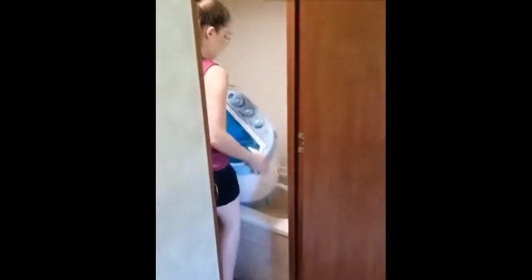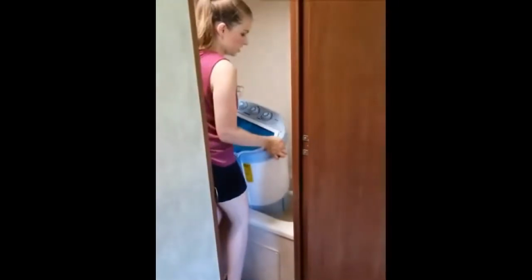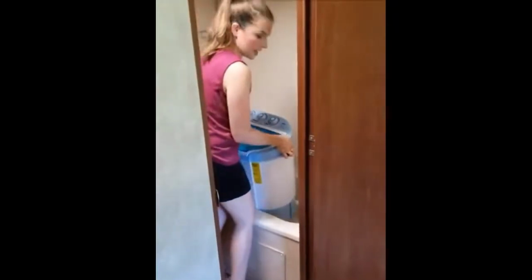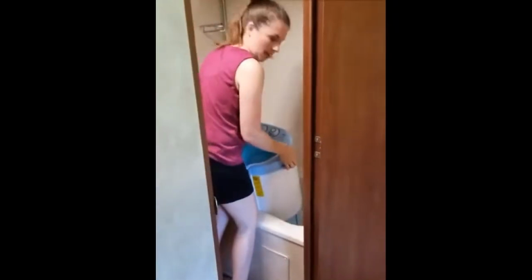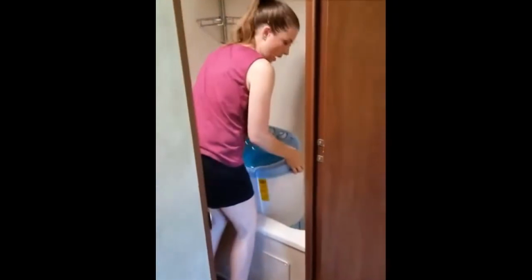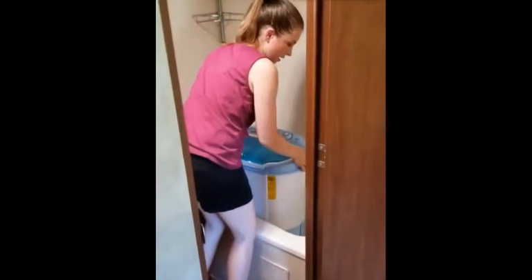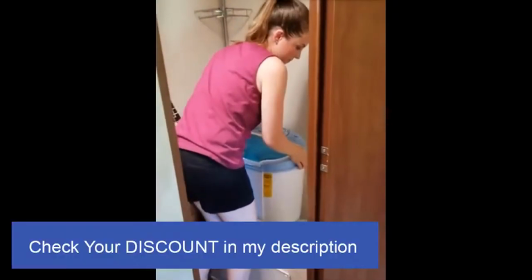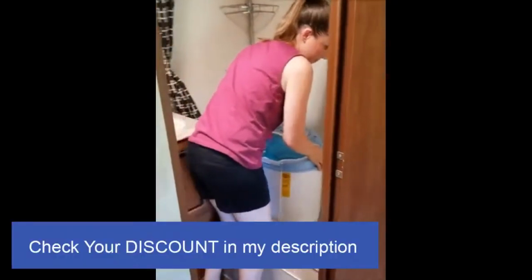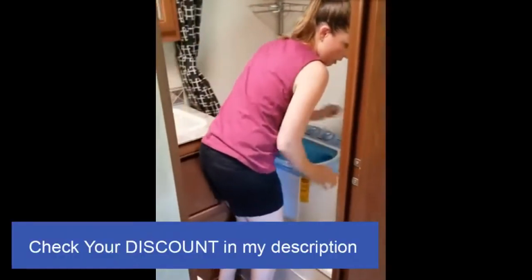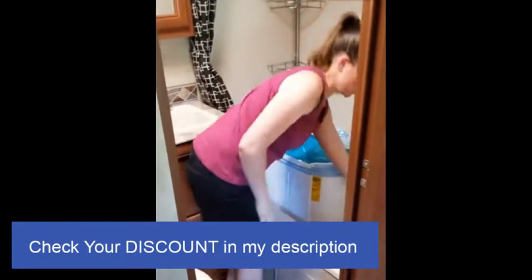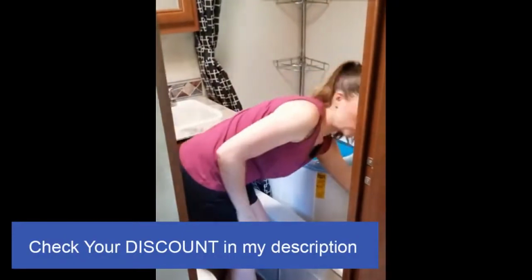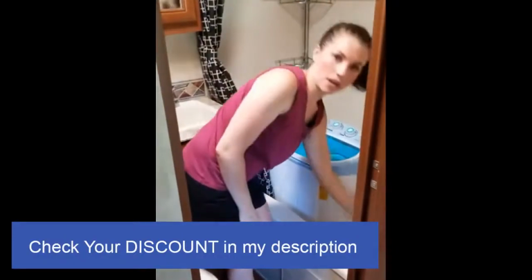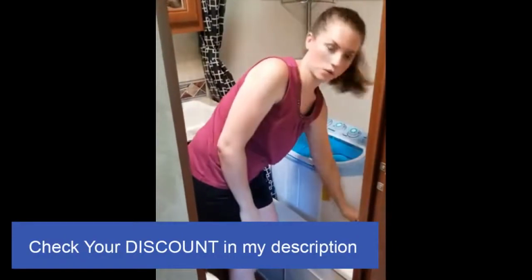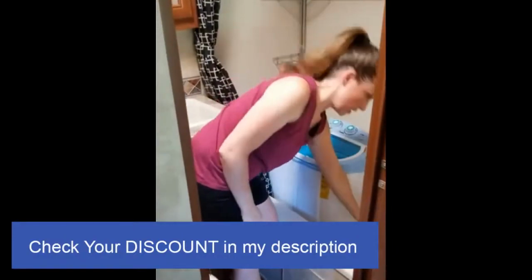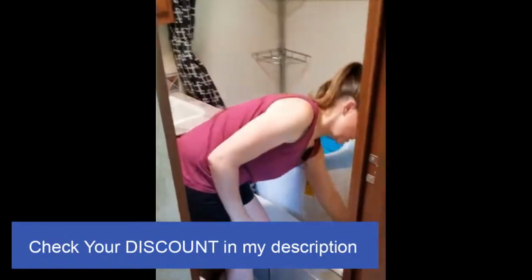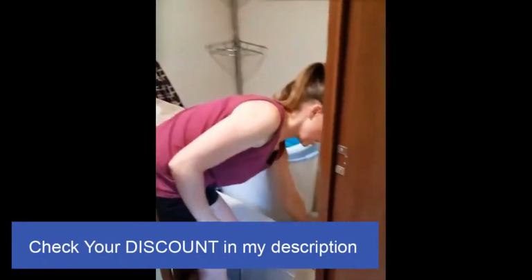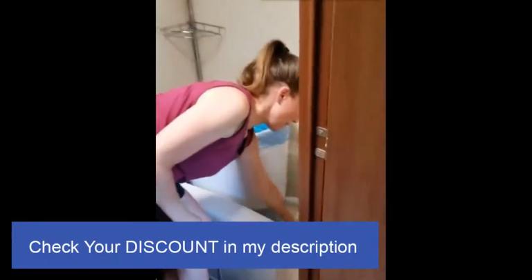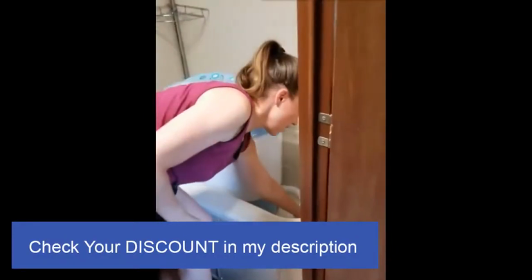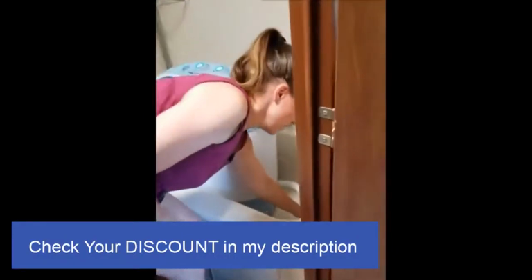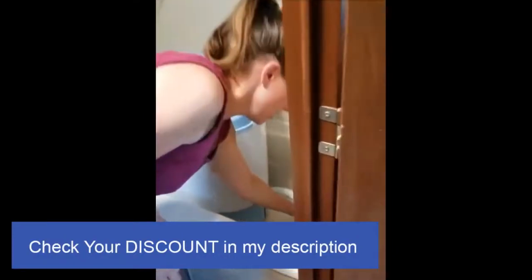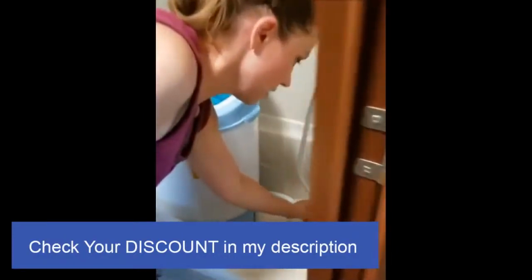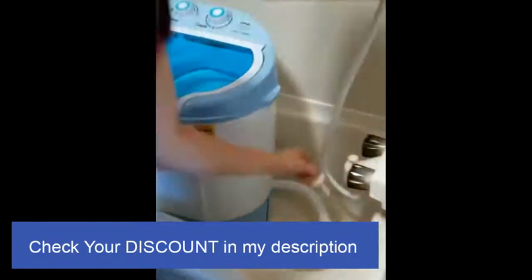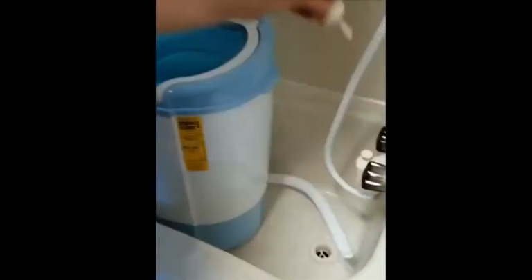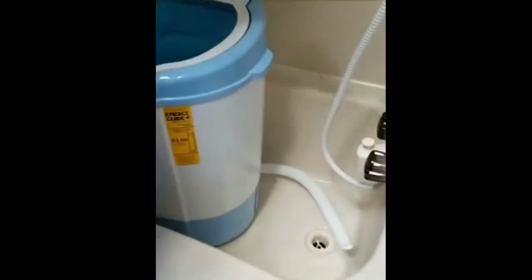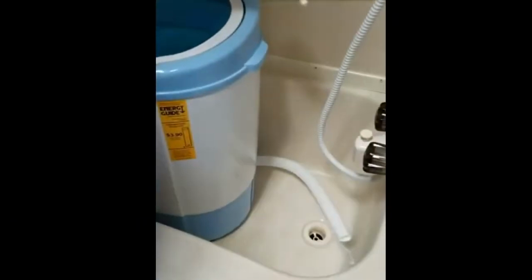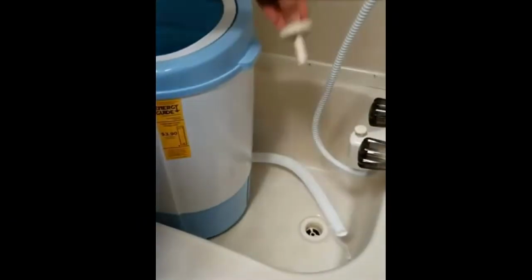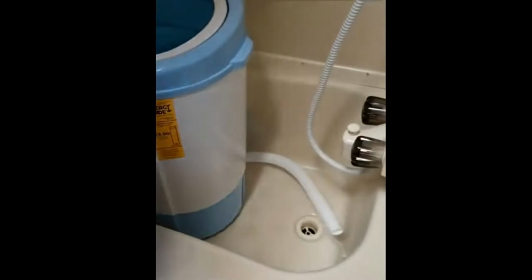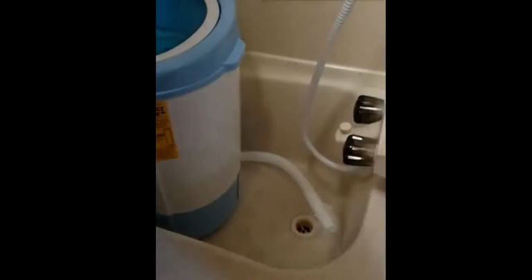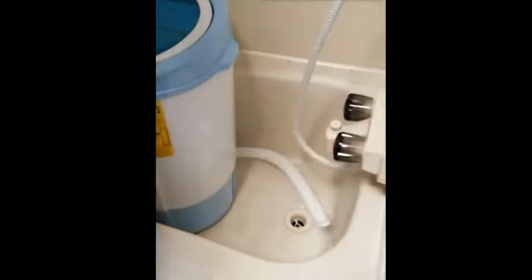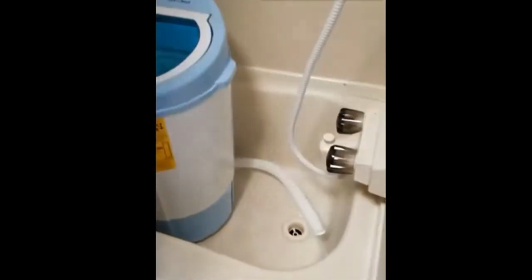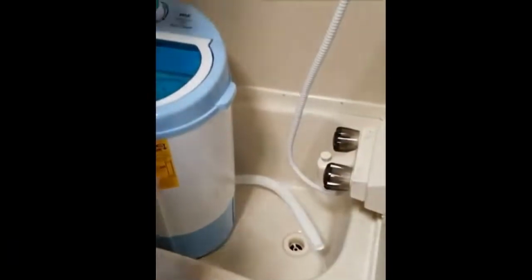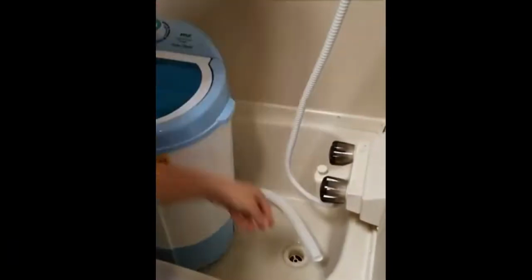Just set it inside the bathtub. Make sure the drain hose is inside the bathtub, and the plug is pulled on the drain.